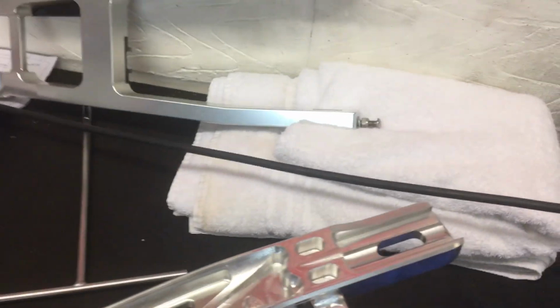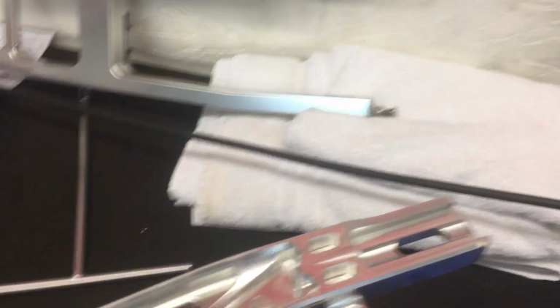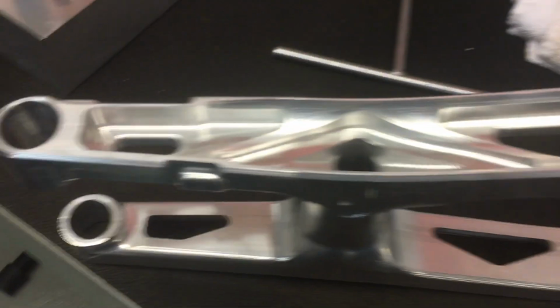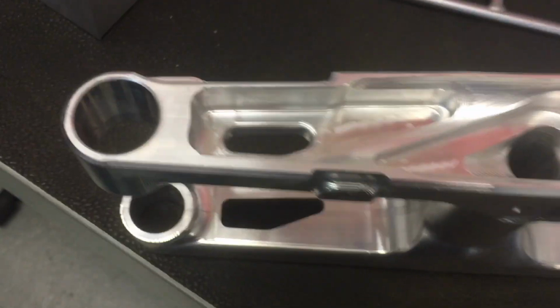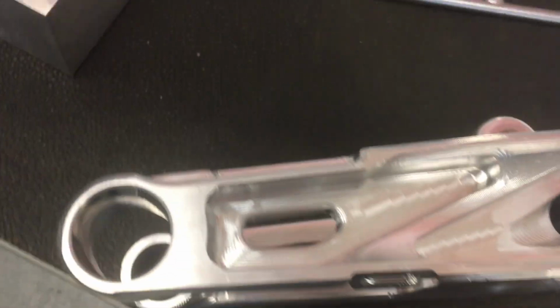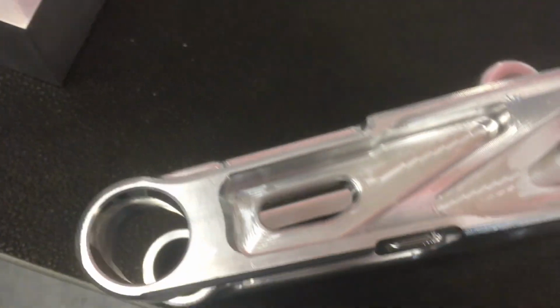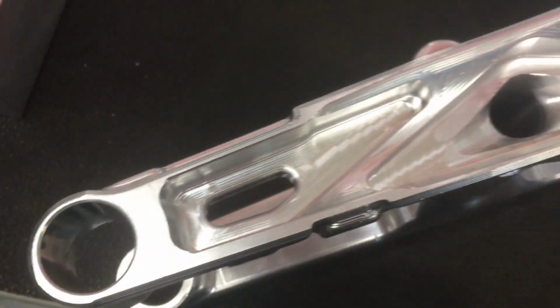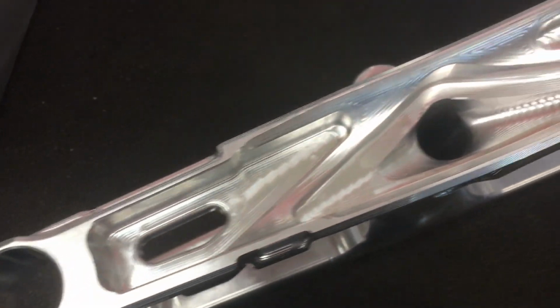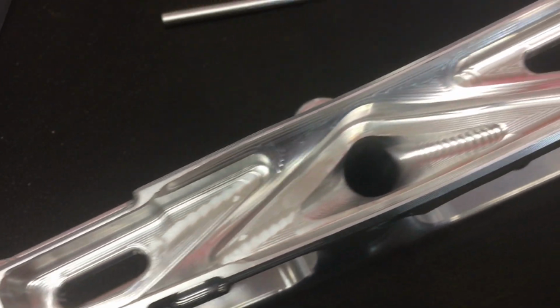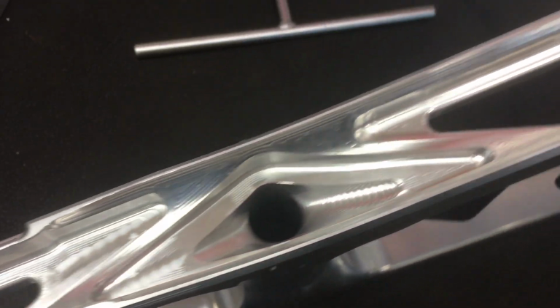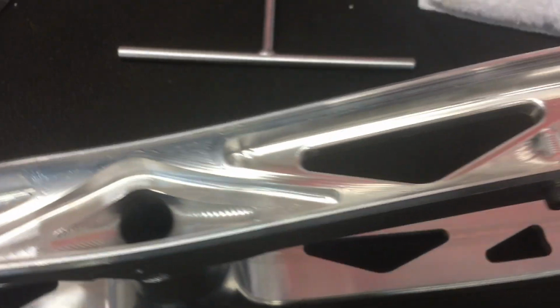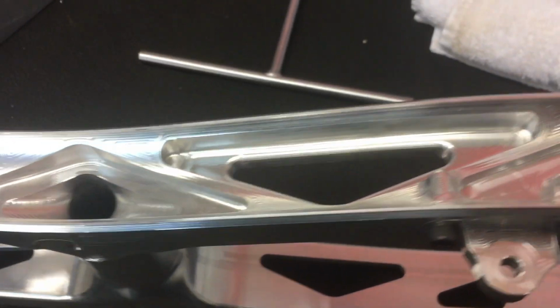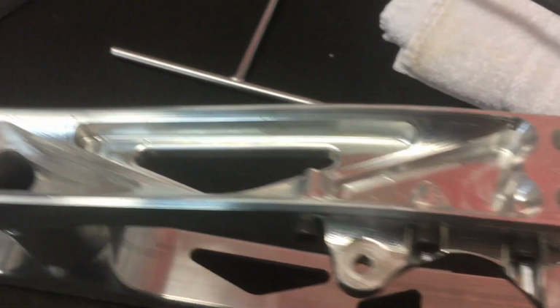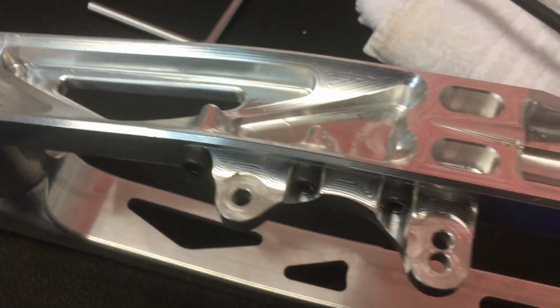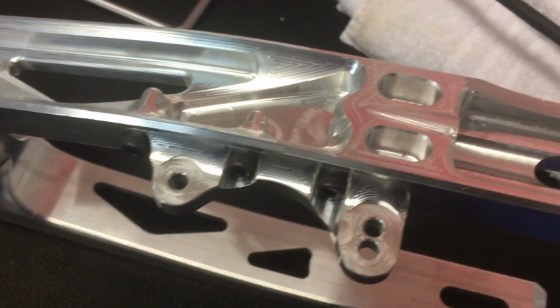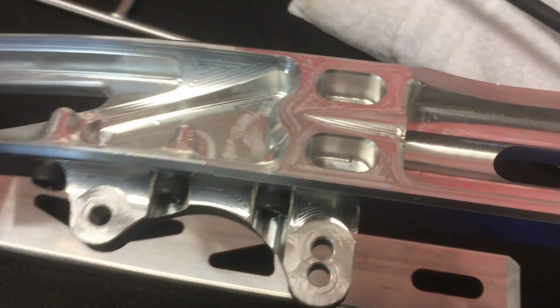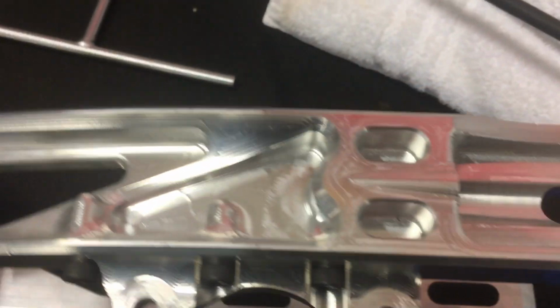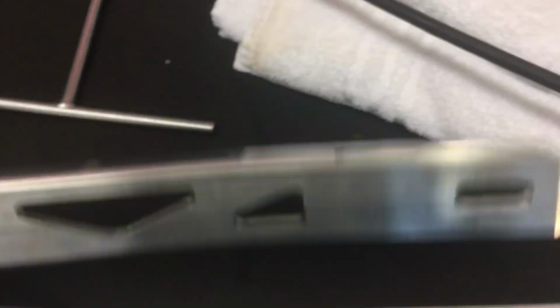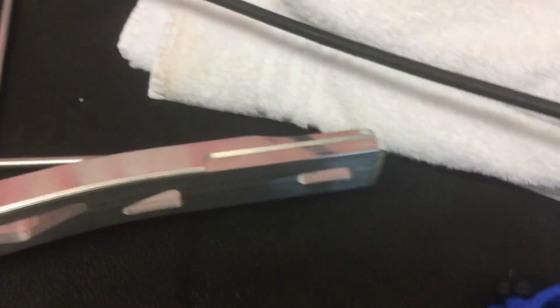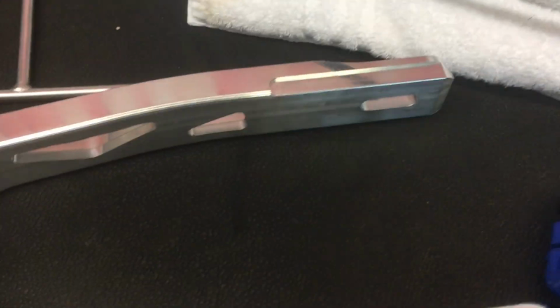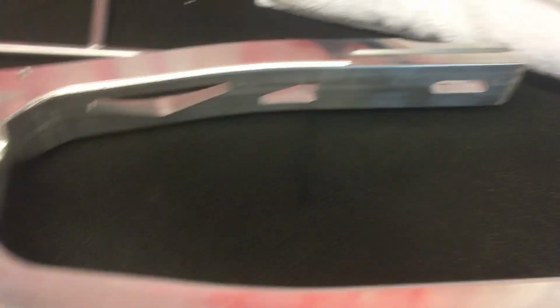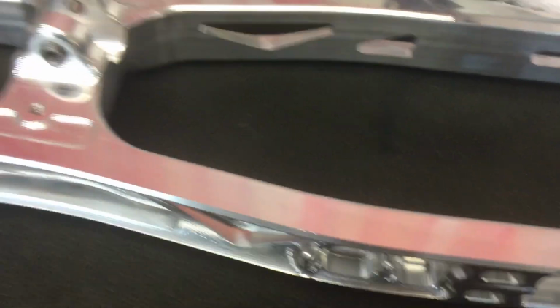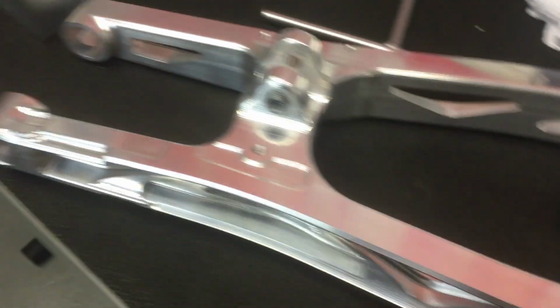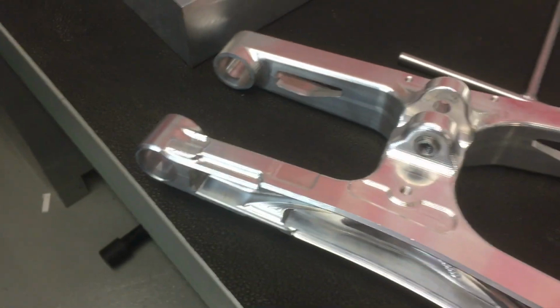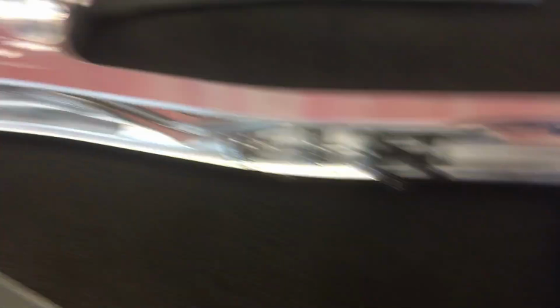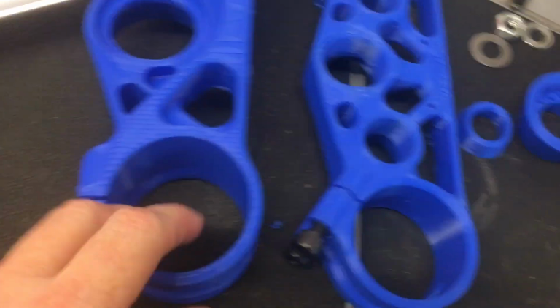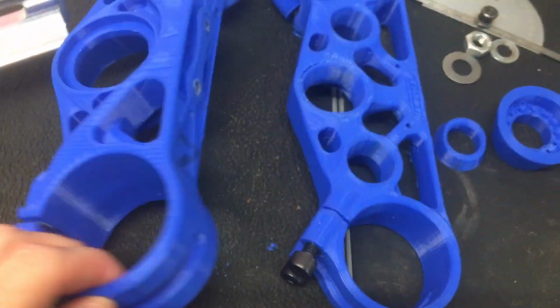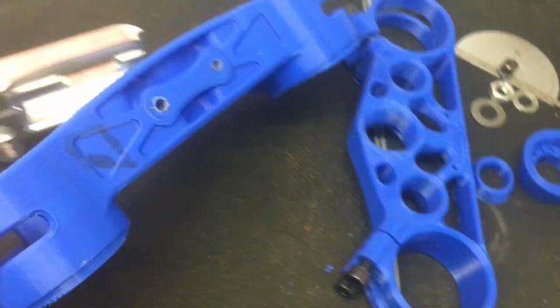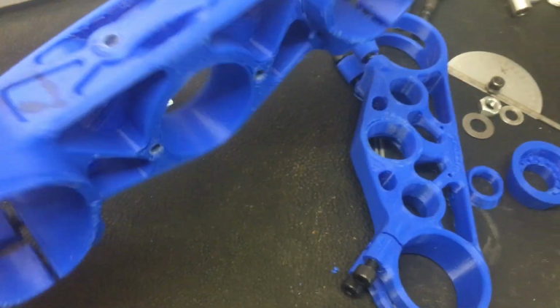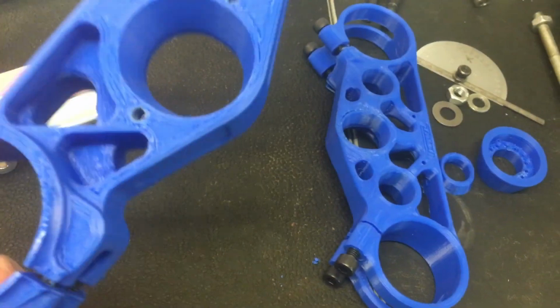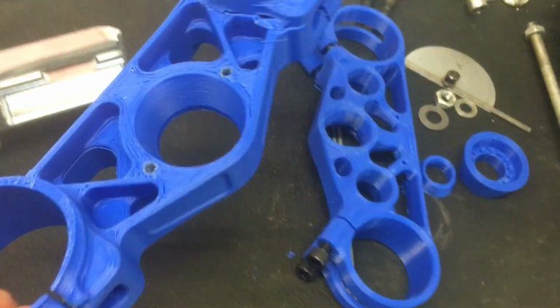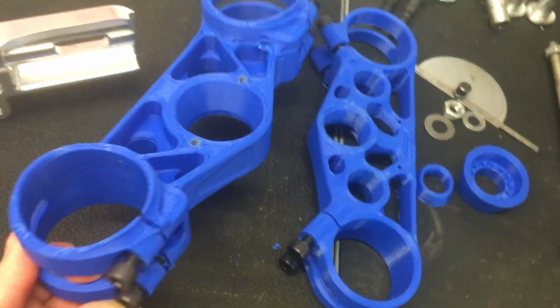The guys are really going to be keen to develop swing arms. Here's the 3D printout of some potential new clamps — you can get an idea of where they're at.